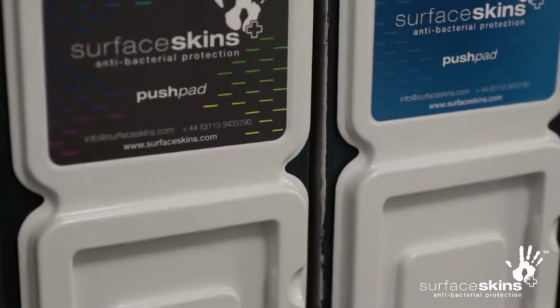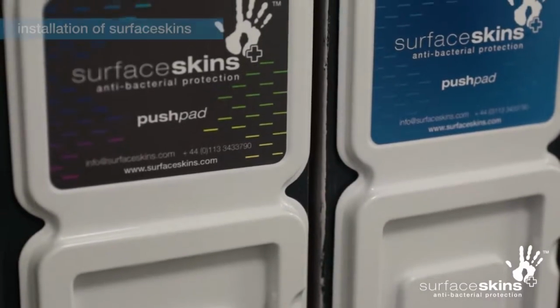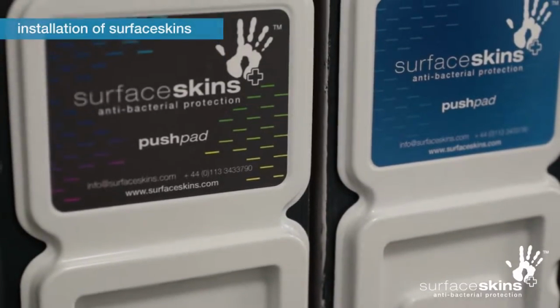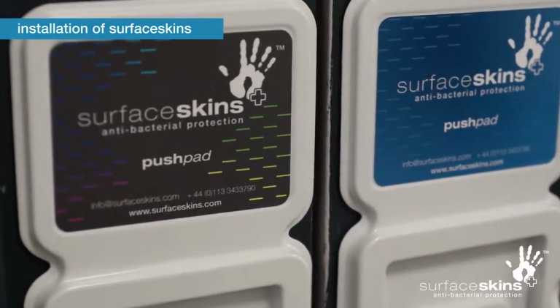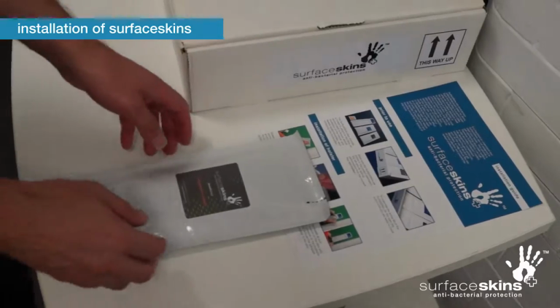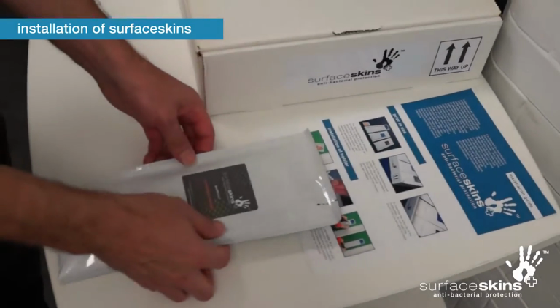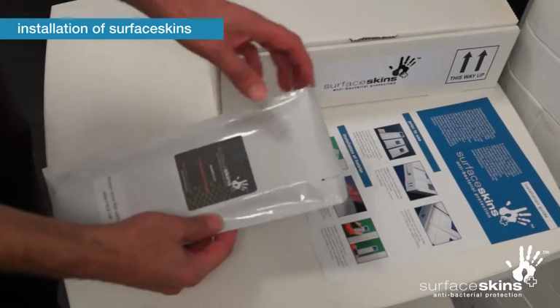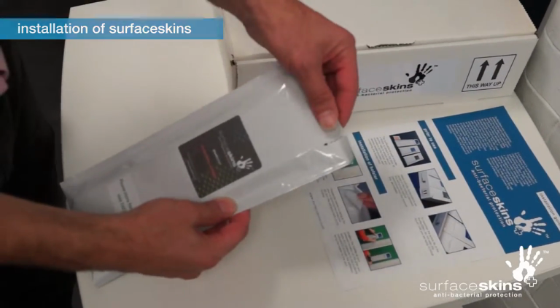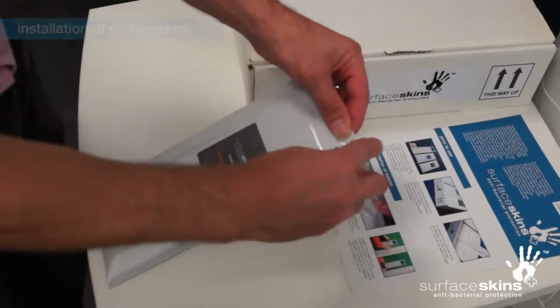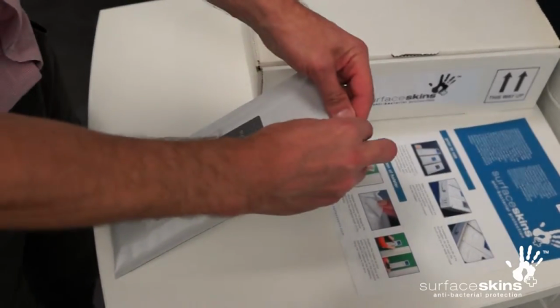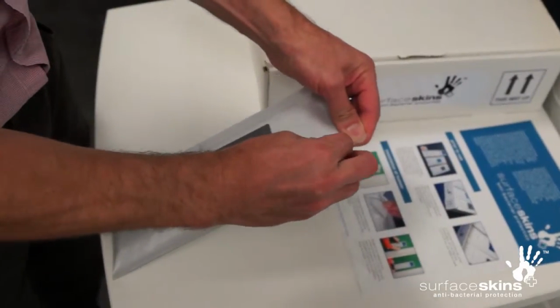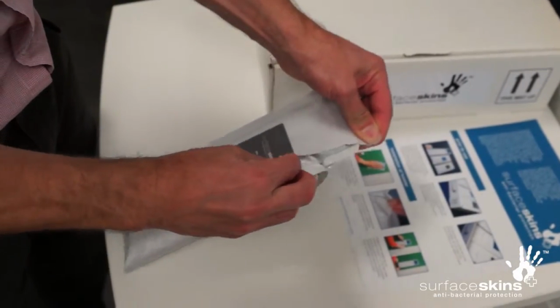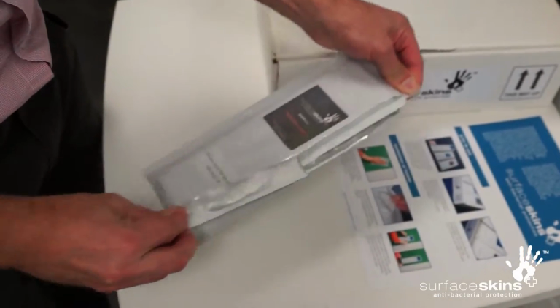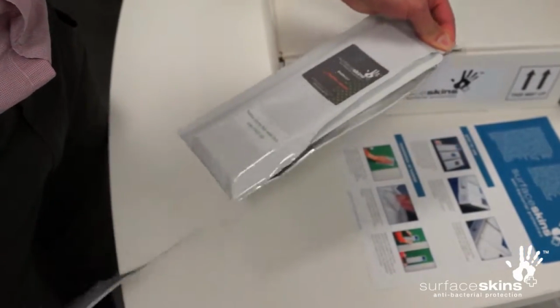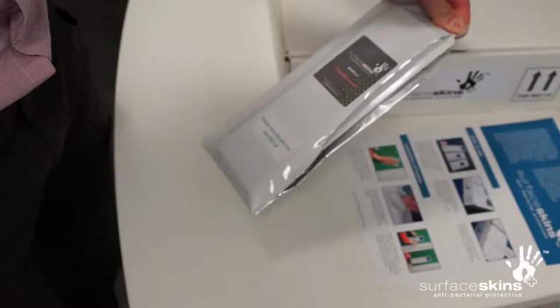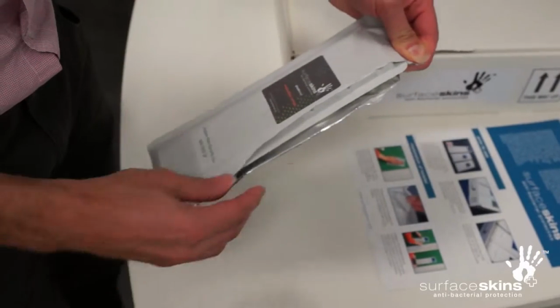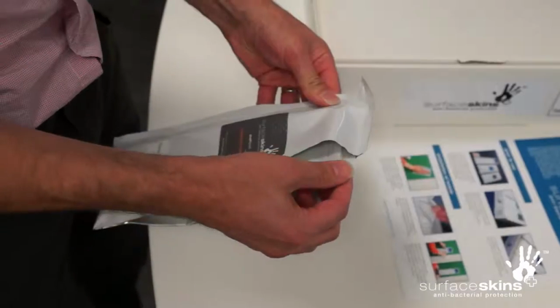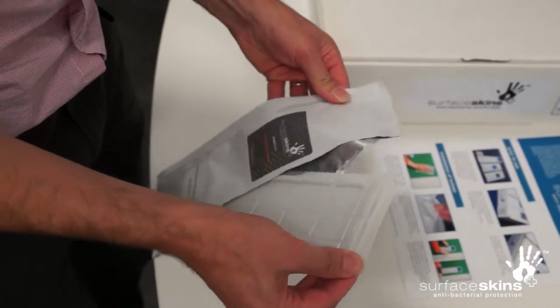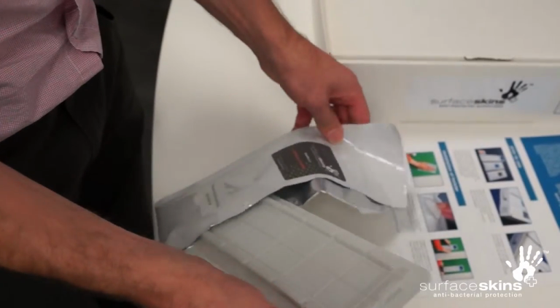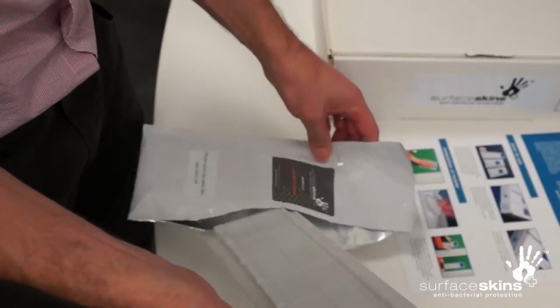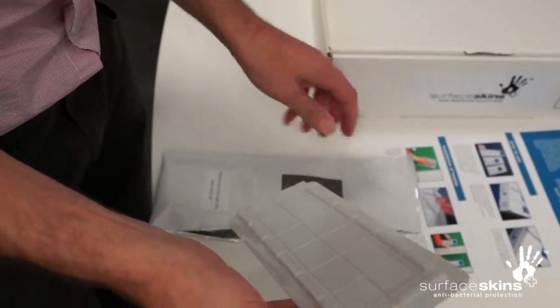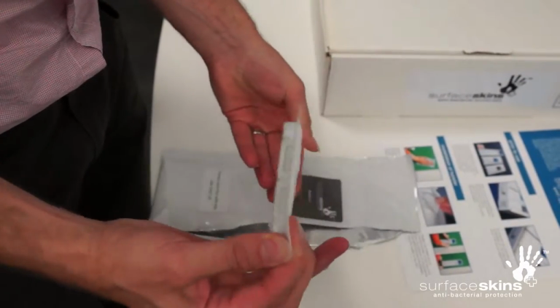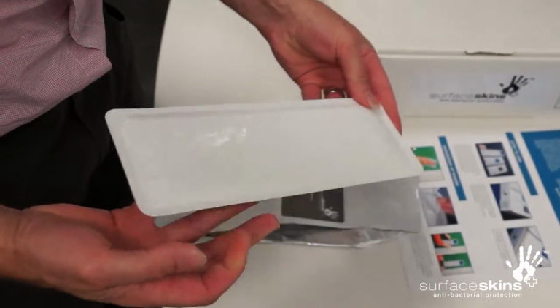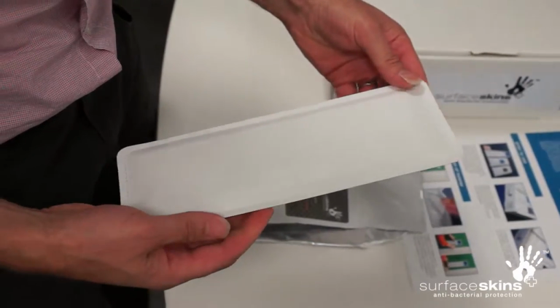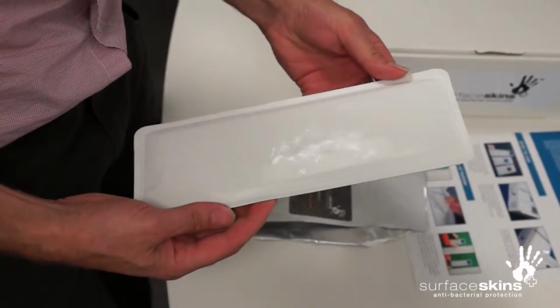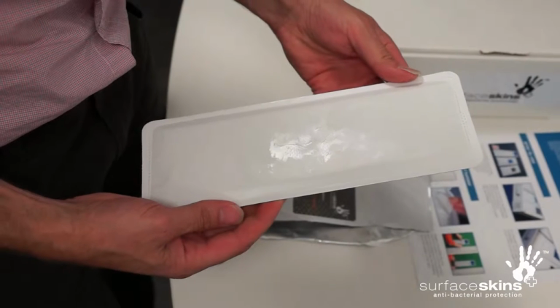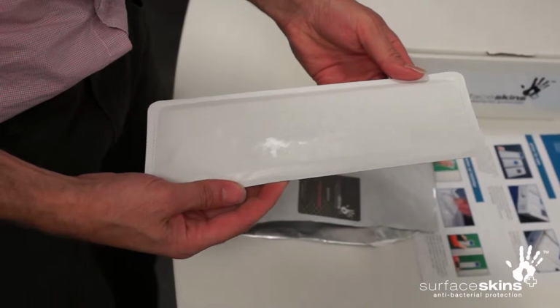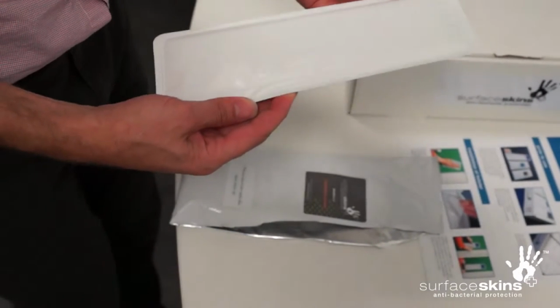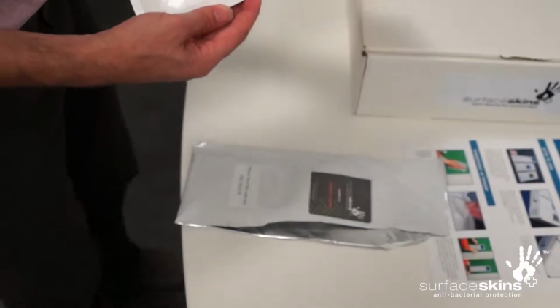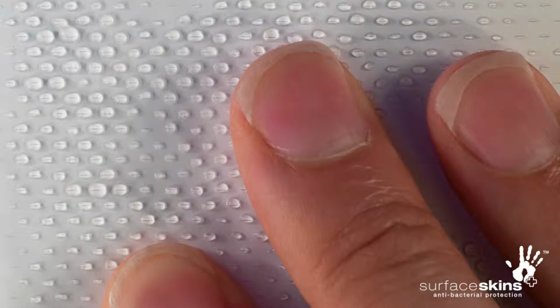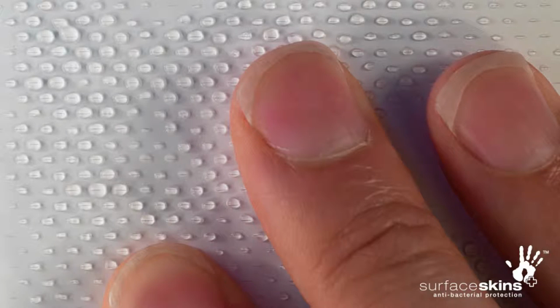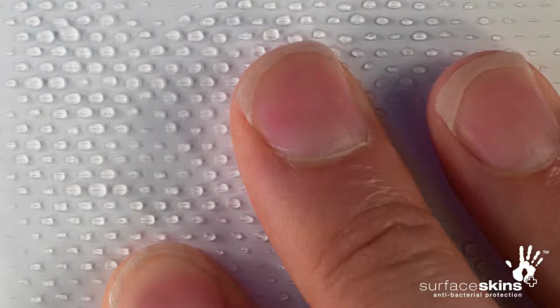For installation of the surface skins device, open the pack by tearing down from the notch at the top of the pouch and remove the surface skins device. There may be a small amount of gel on the film surface — this is normal and ensures that the surface skins device is active from the moment it's installed.